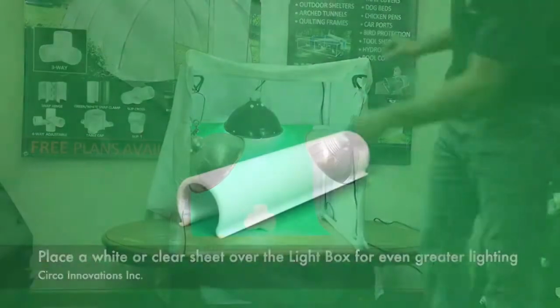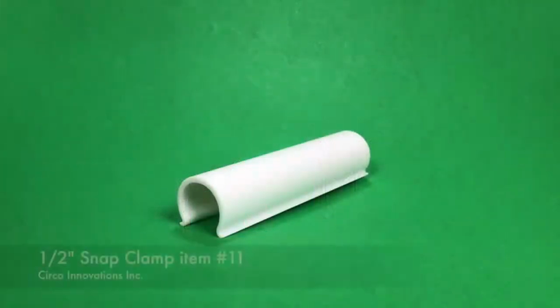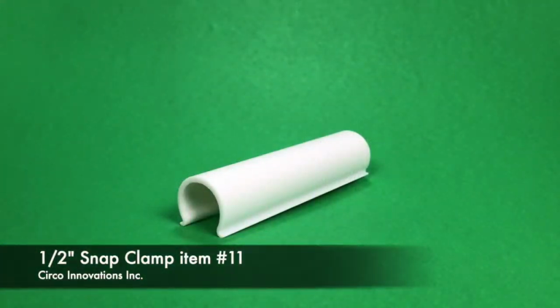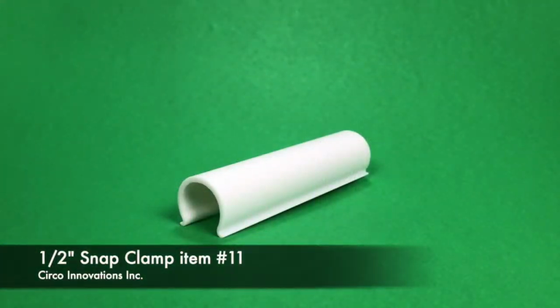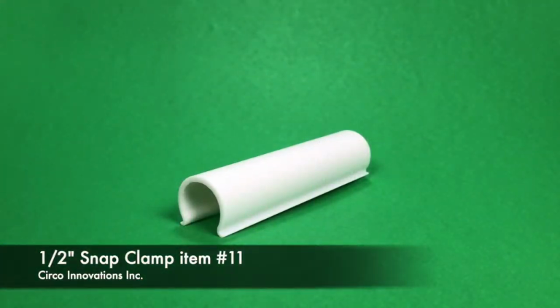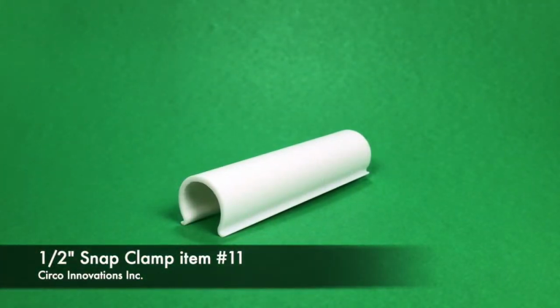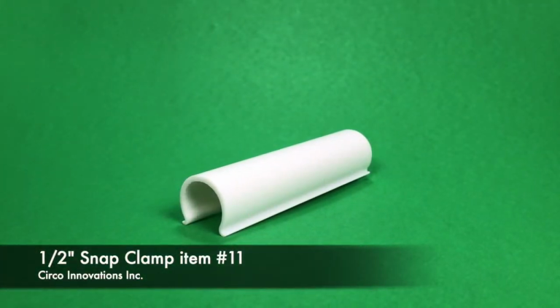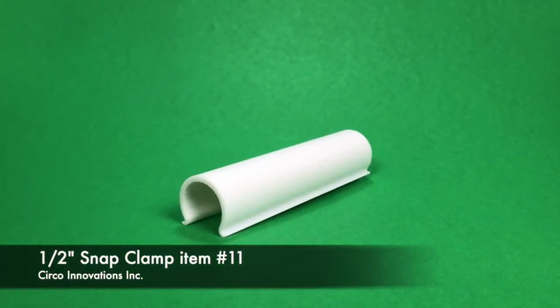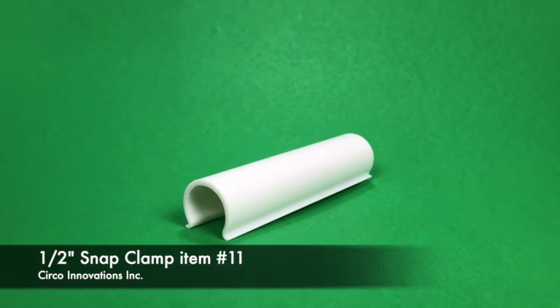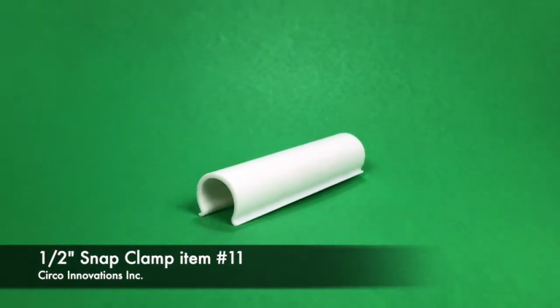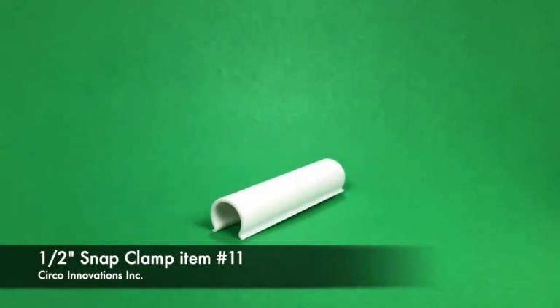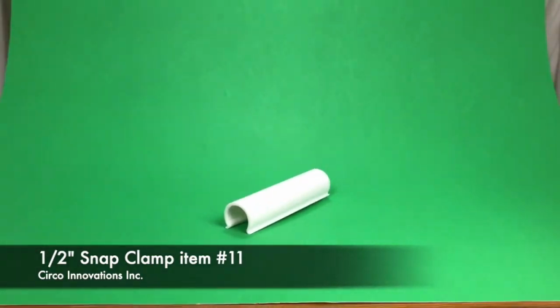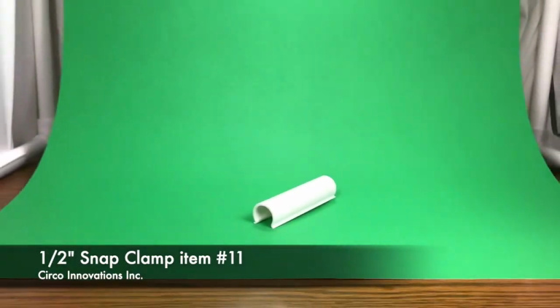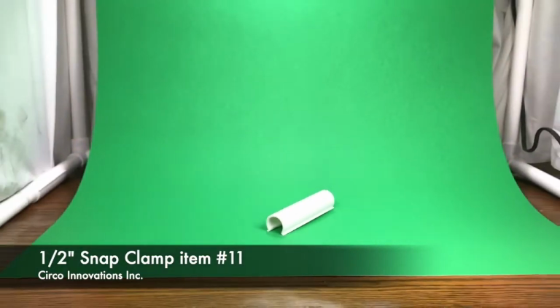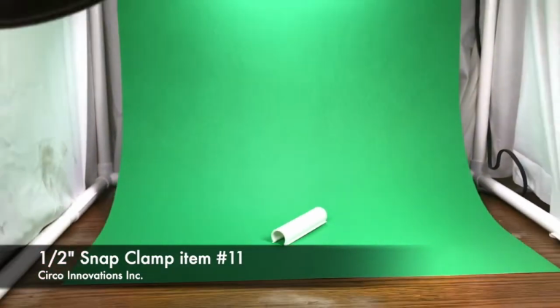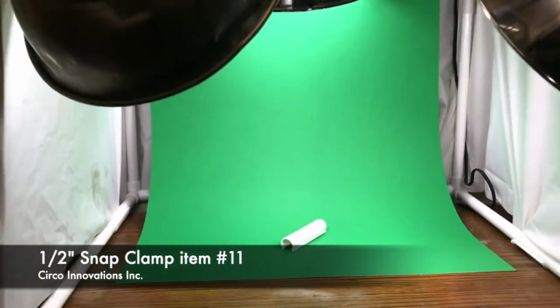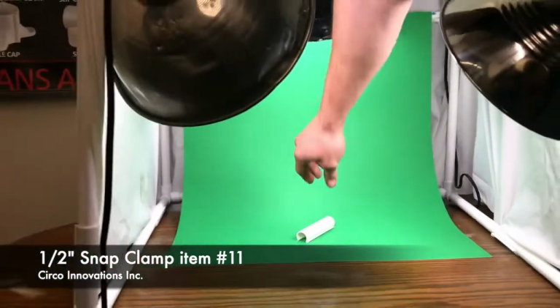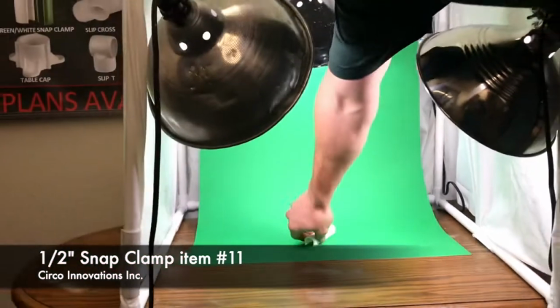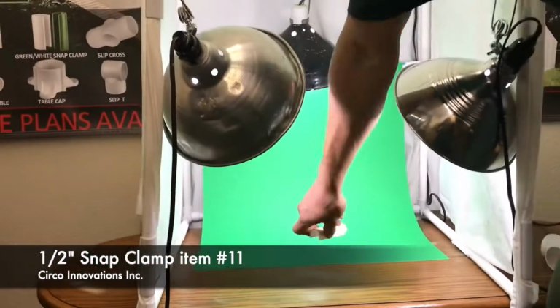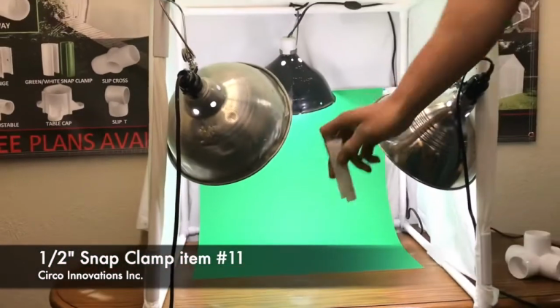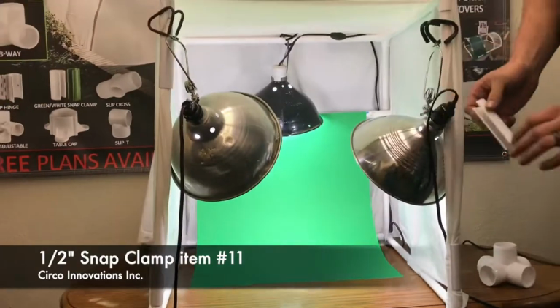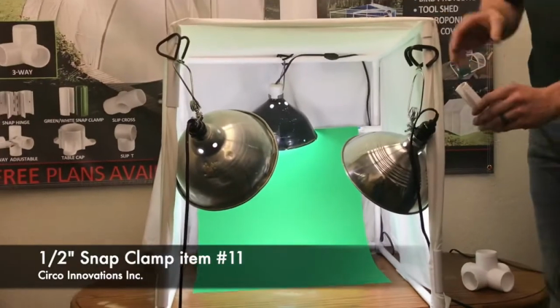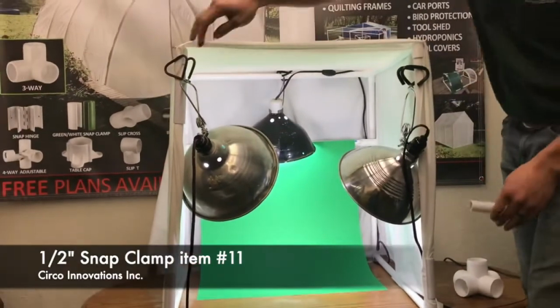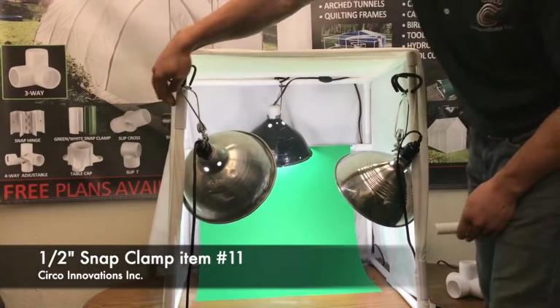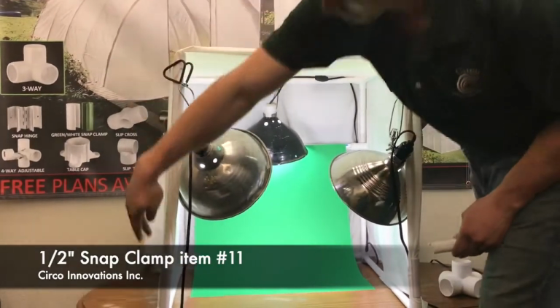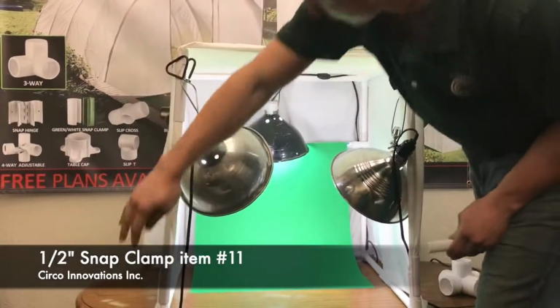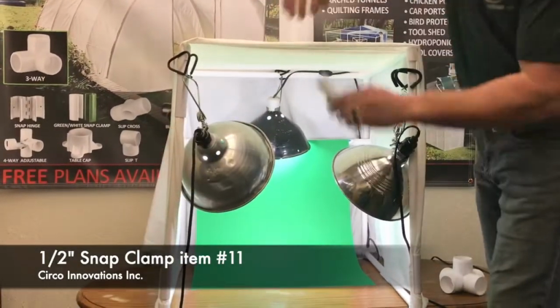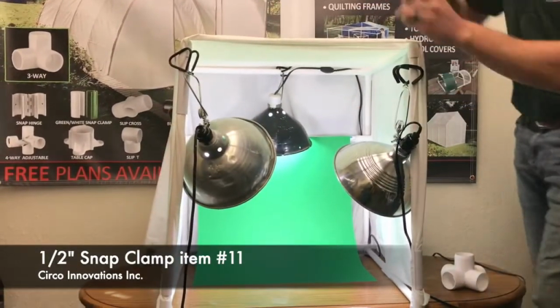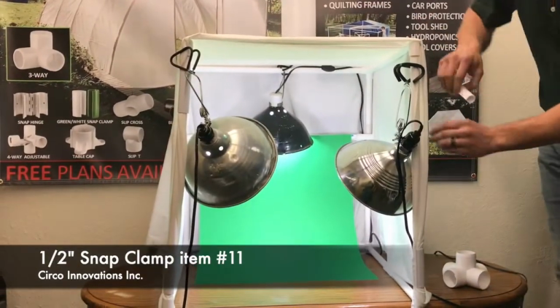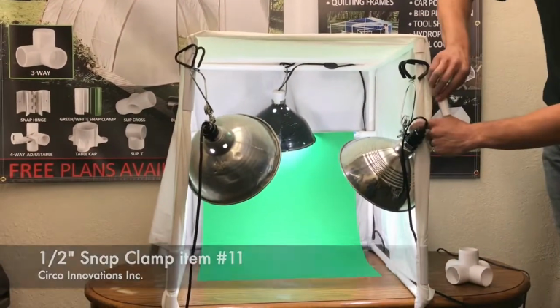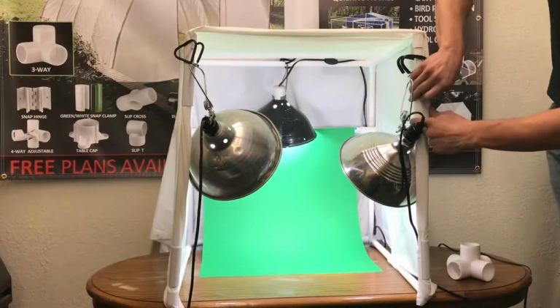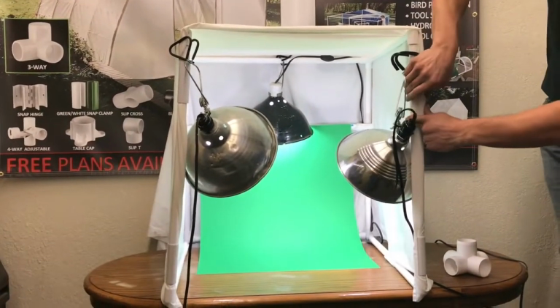So this is item number 11 — this is the half-inch snap clamp. This is what we use to snap the white sheet onto the frame. As you can see here, we snapped it in multiple spots. You just come over here and snap it on.